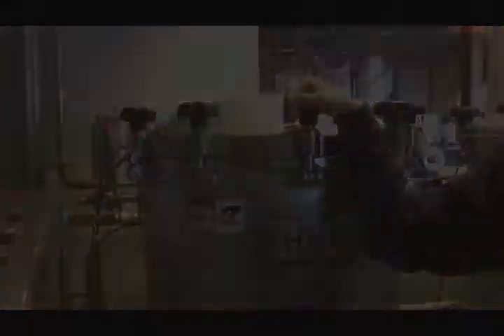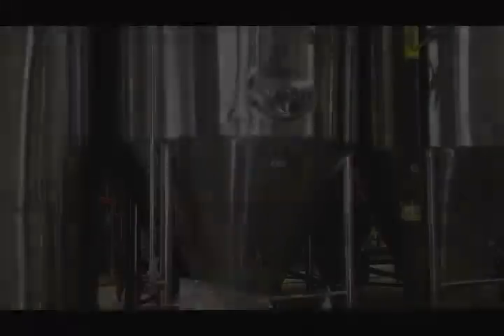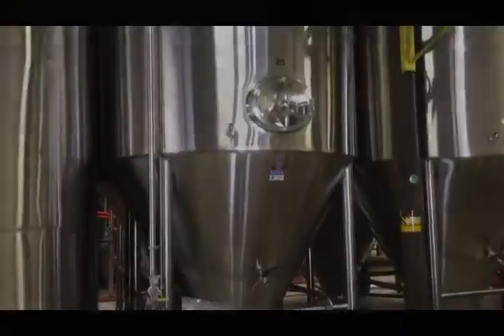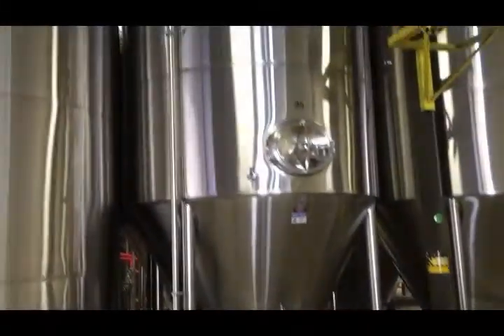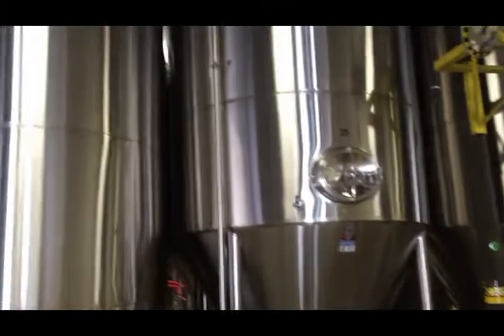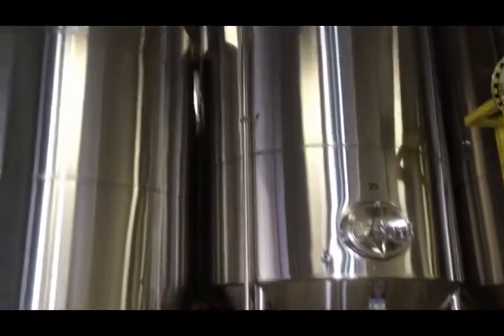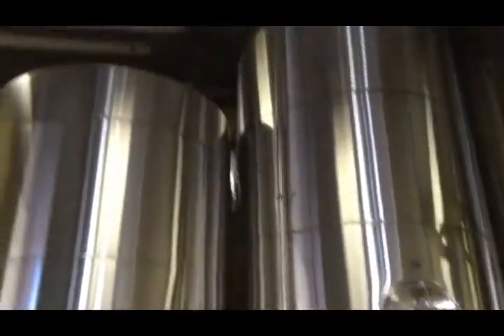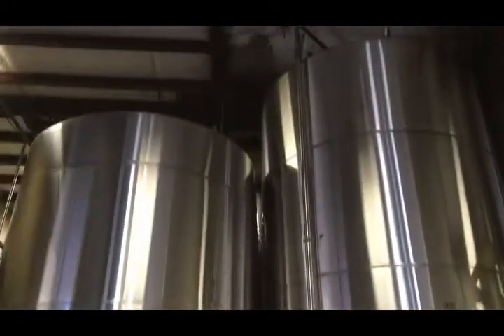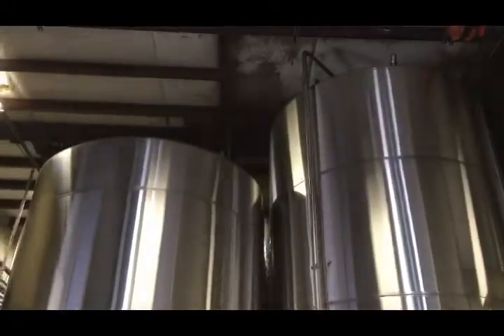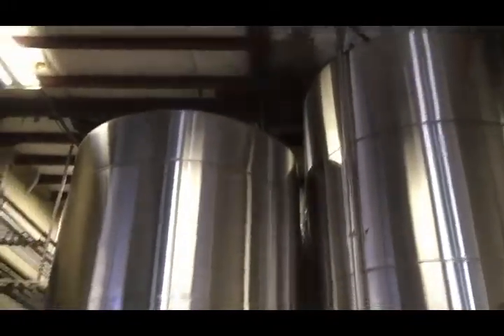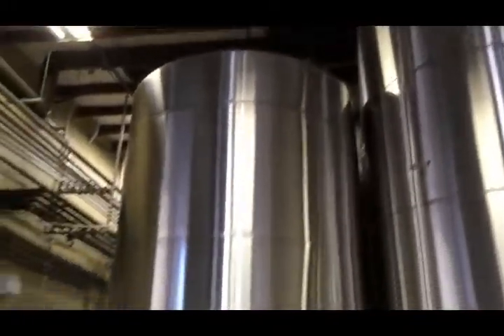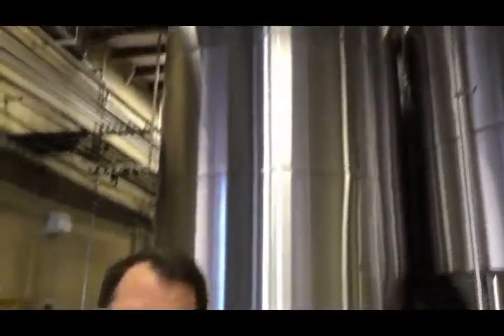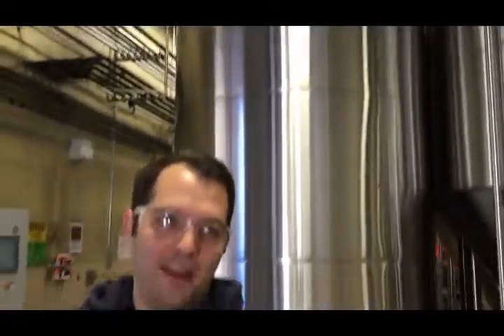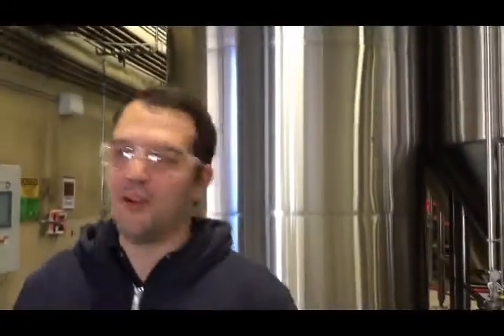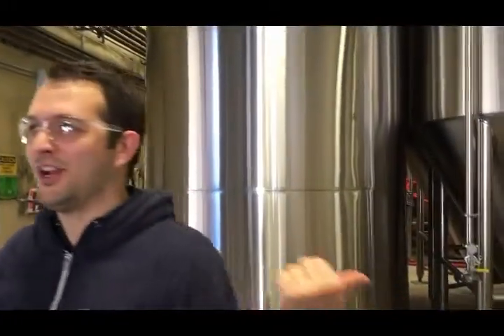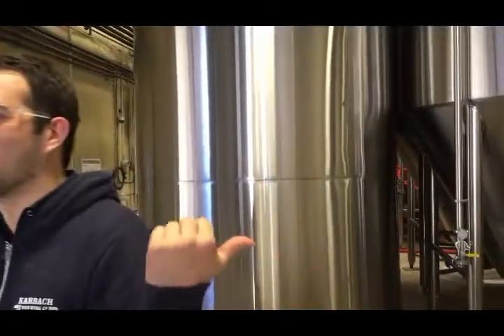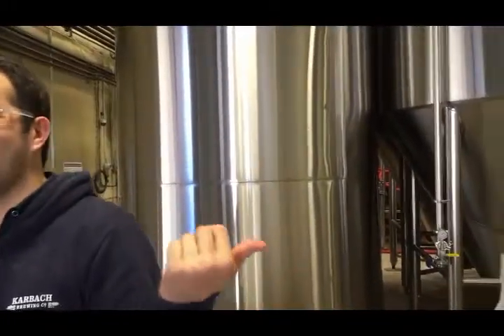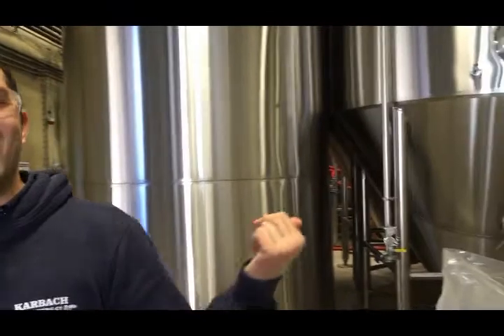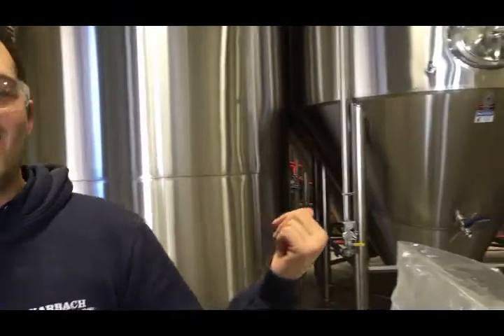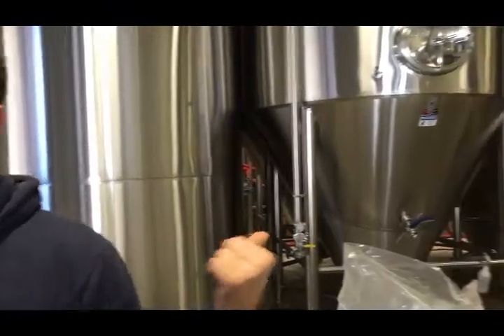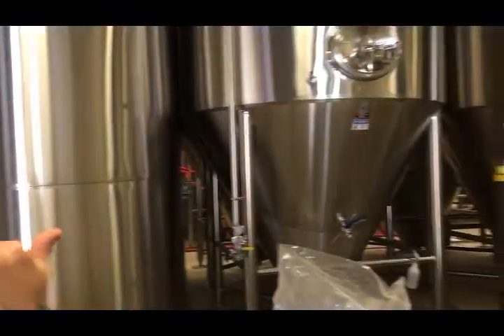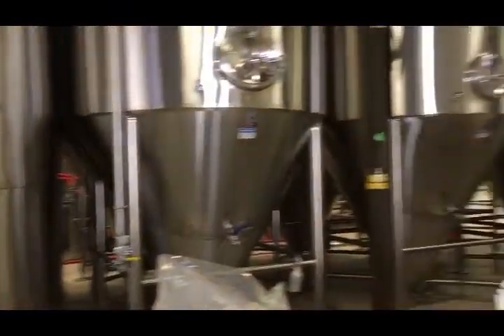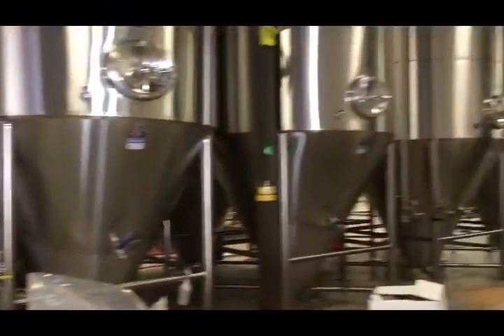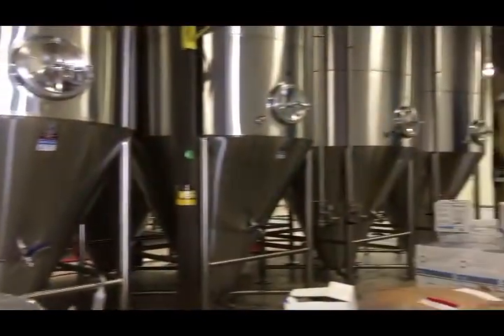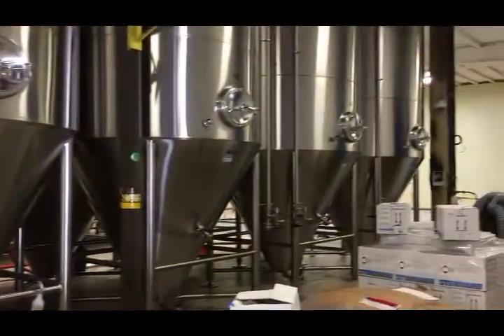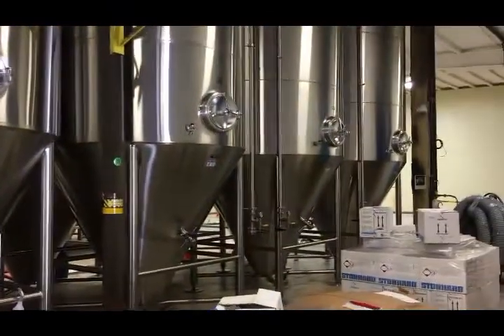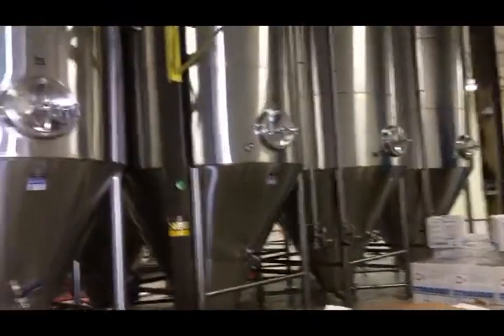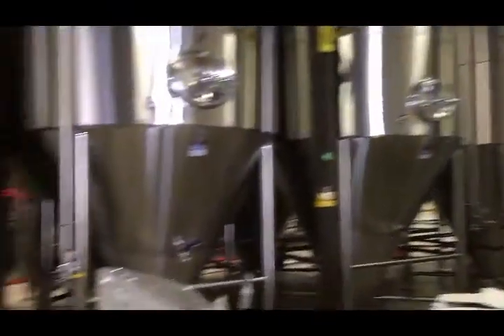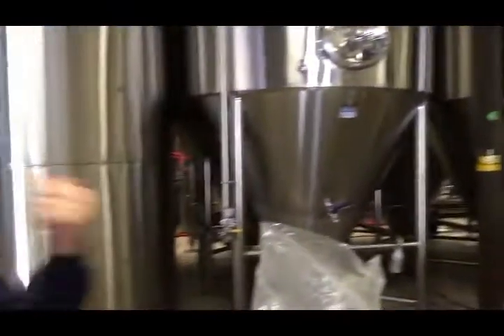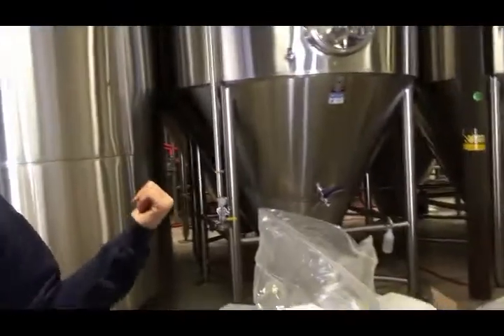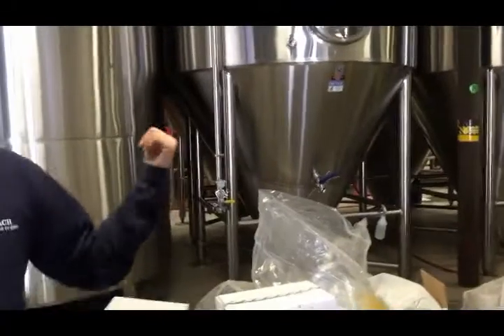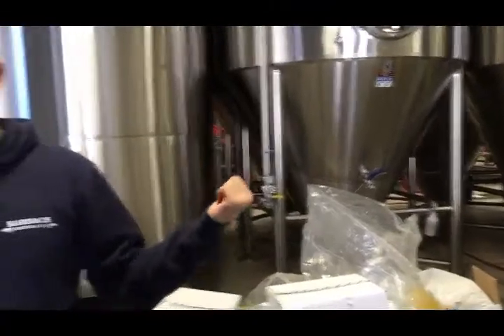We're gonna ferment the A&M beer — it's gonna be over here. I call it the A&M beer, I don't know what you guys call it — the Nautic Ale, the Nautic Amber Ale — will be brewed and fermented here.